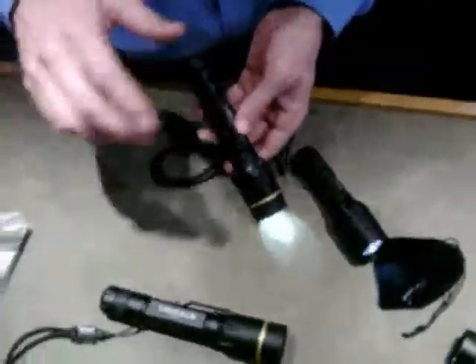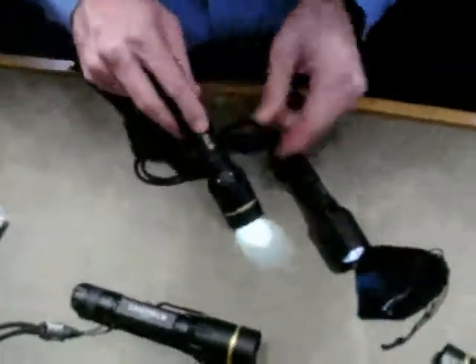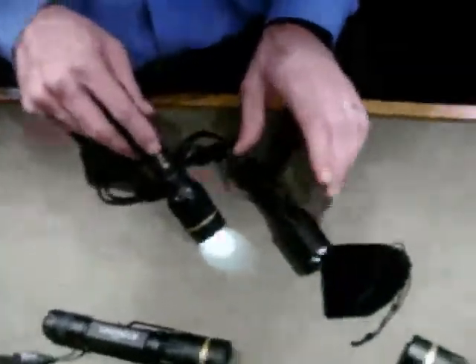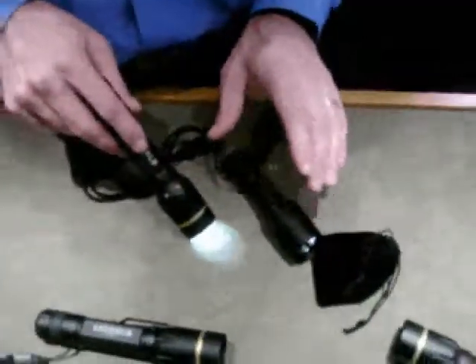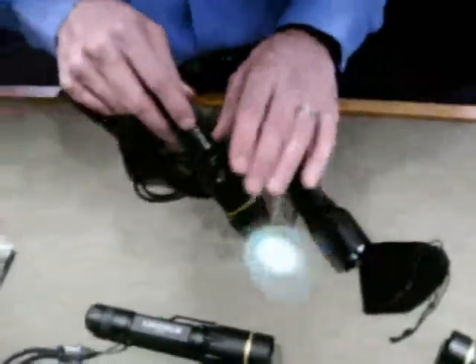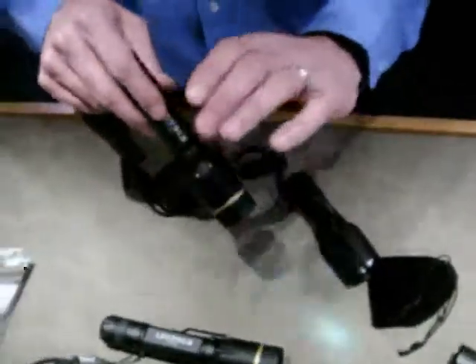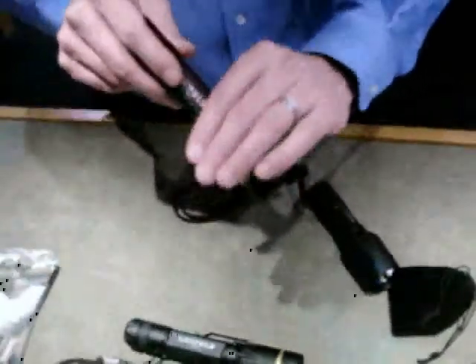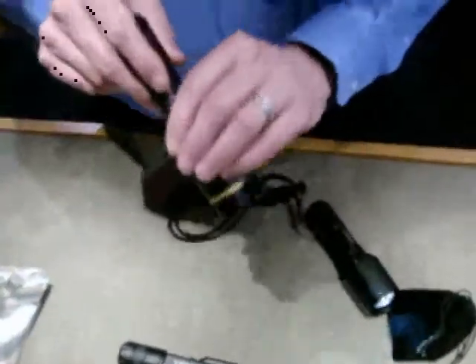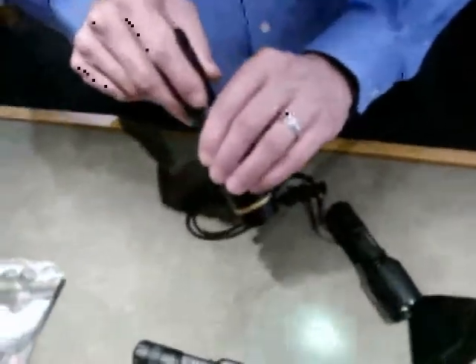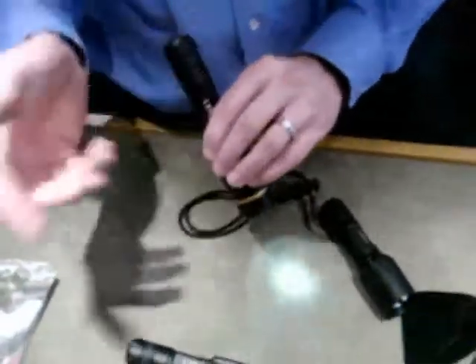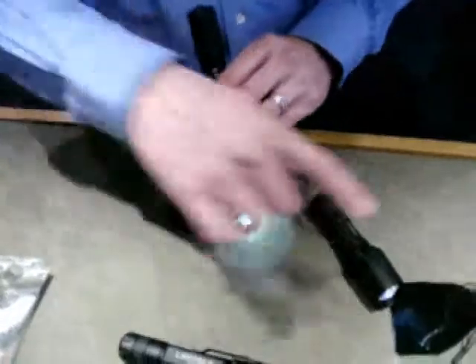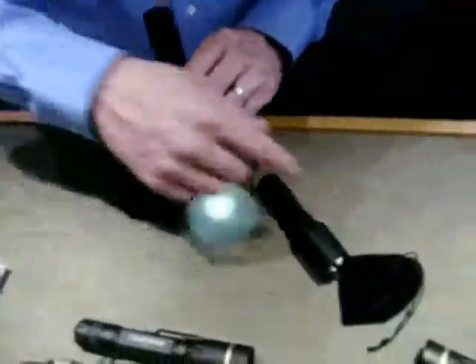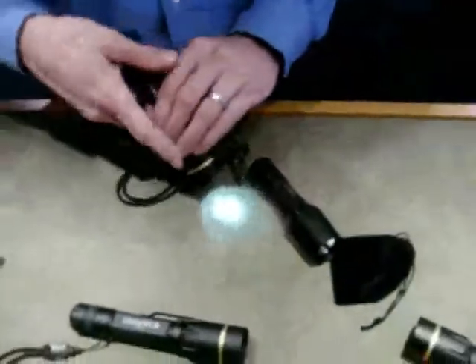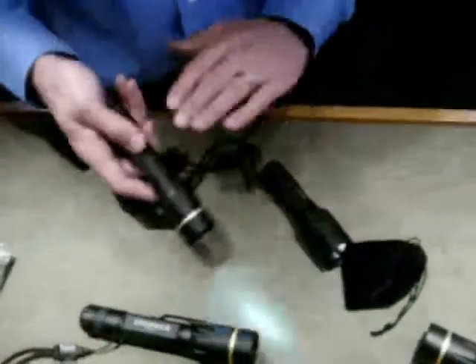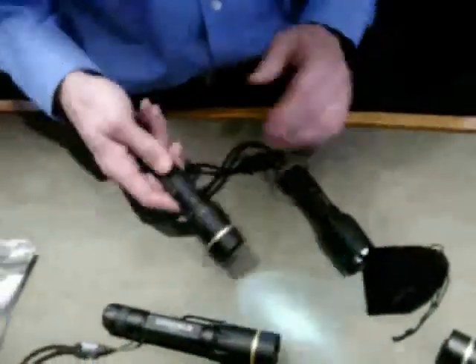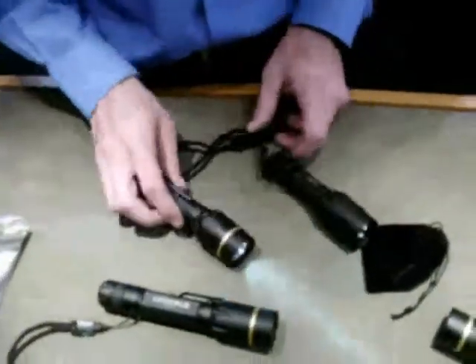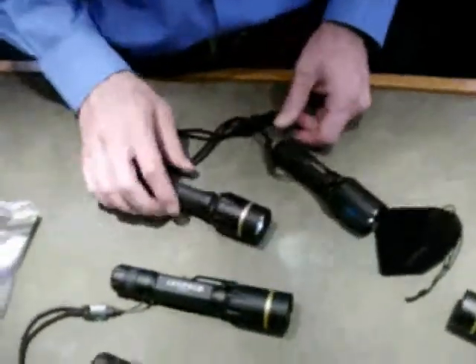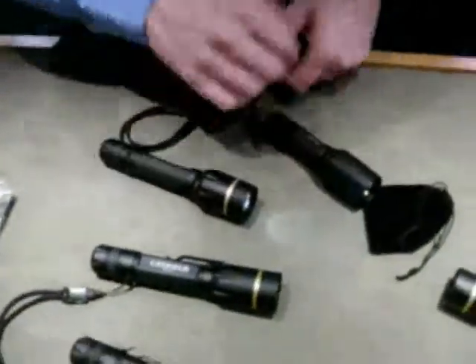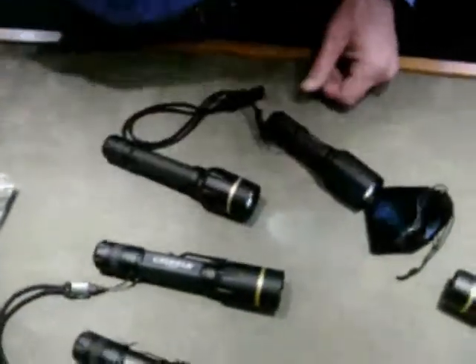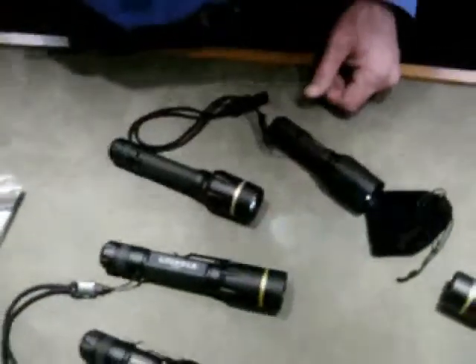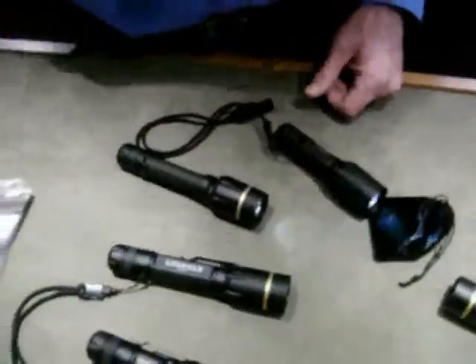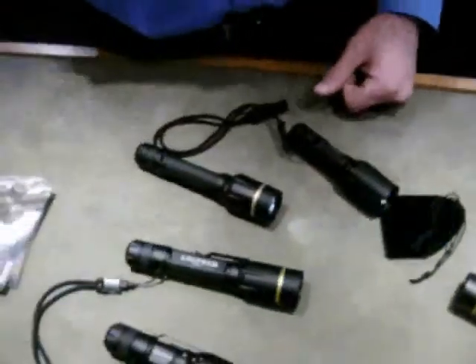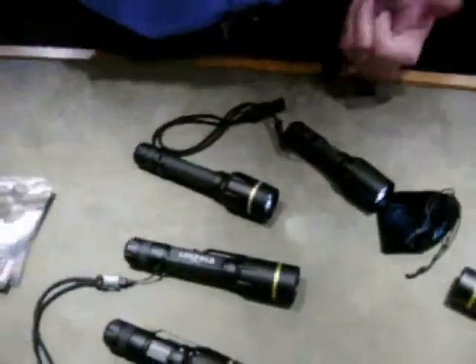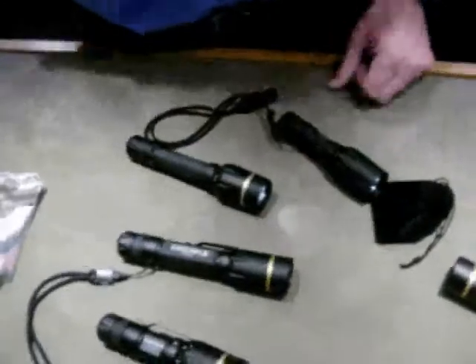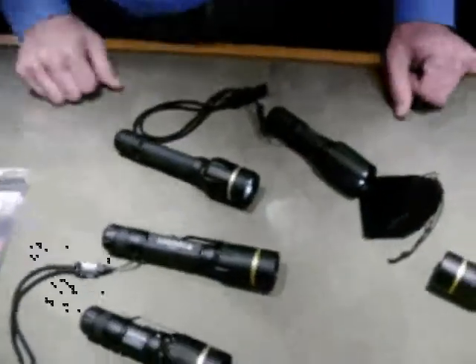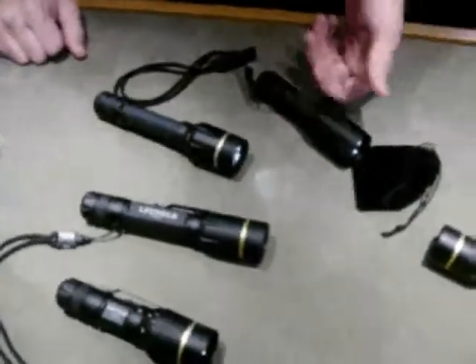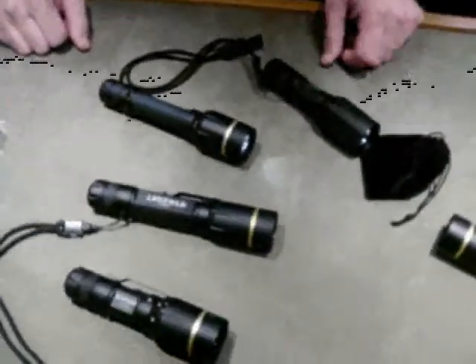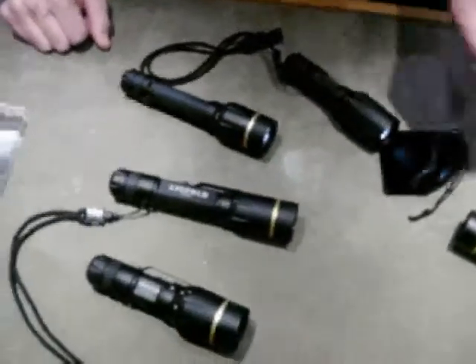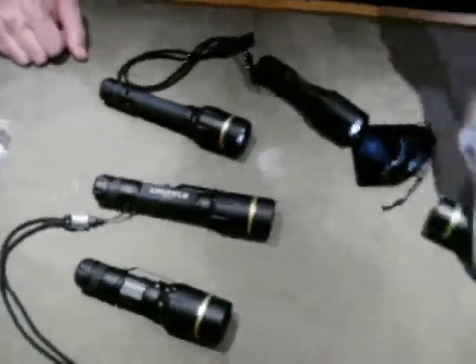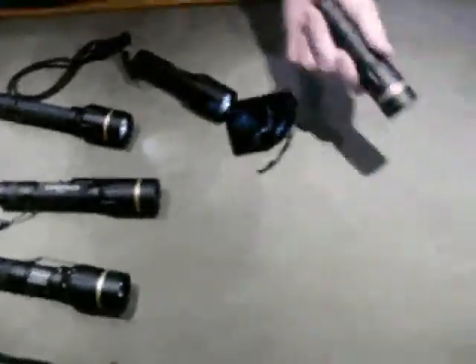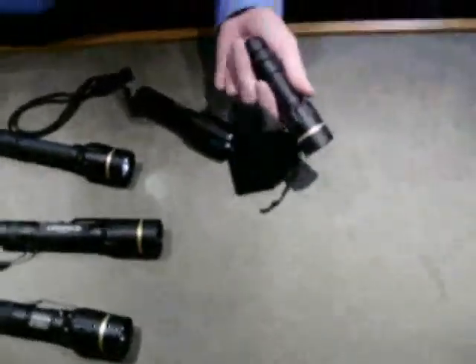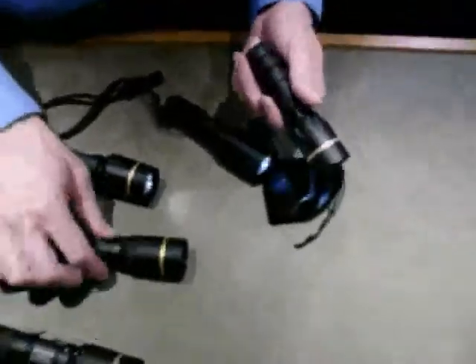Basically what we've done is gone away with the medium setting and added the strobe to the tactical. We figured they either need it low for battery life, or all the way up, and then give them the strobe.